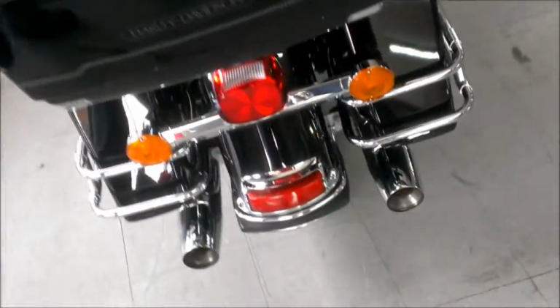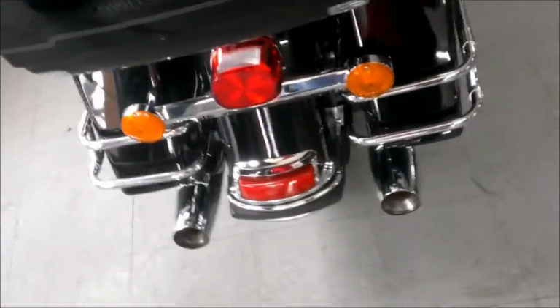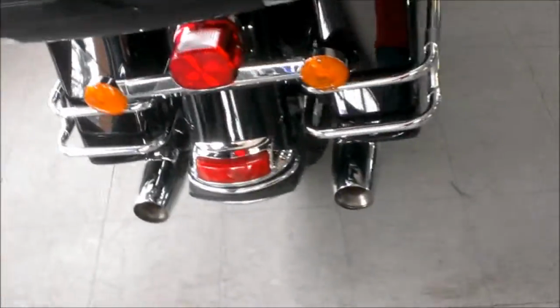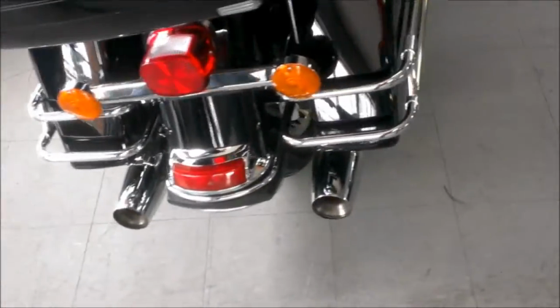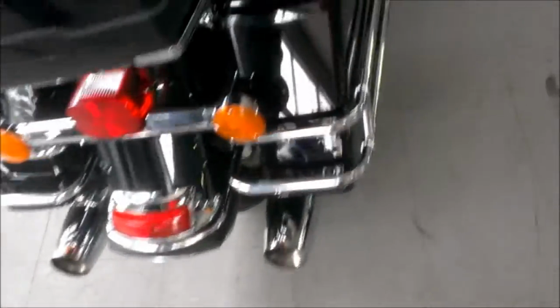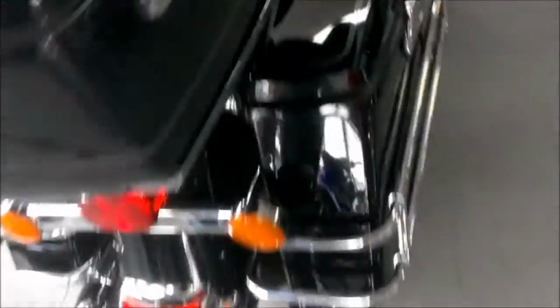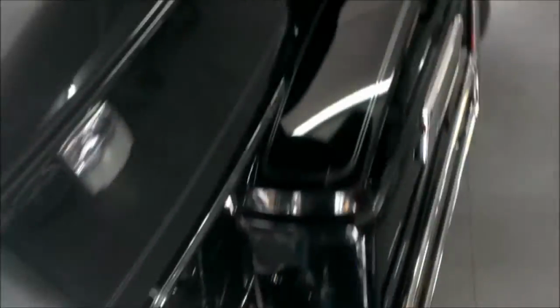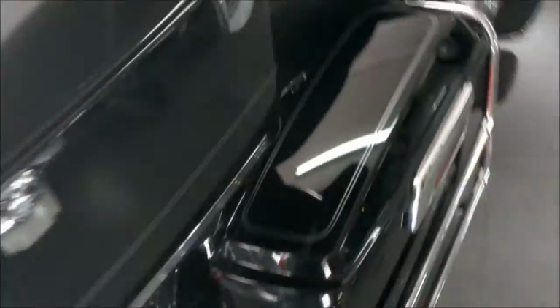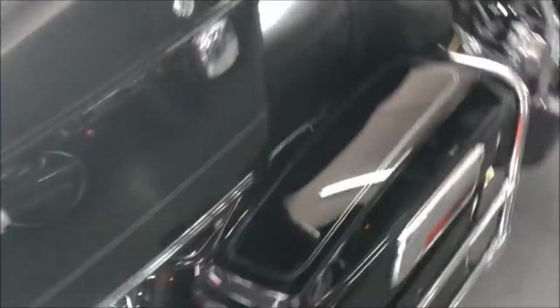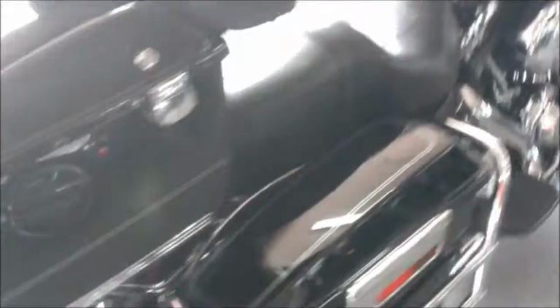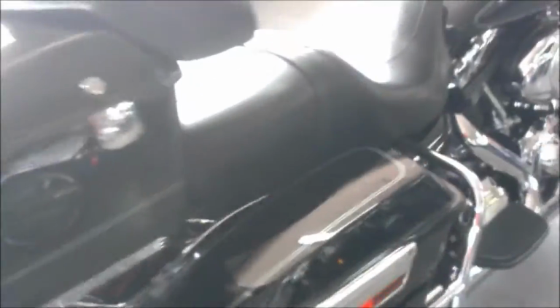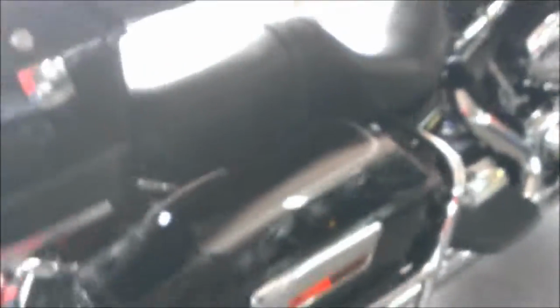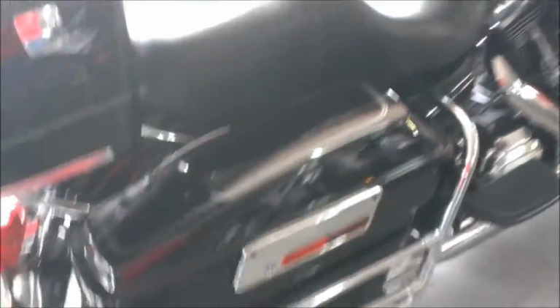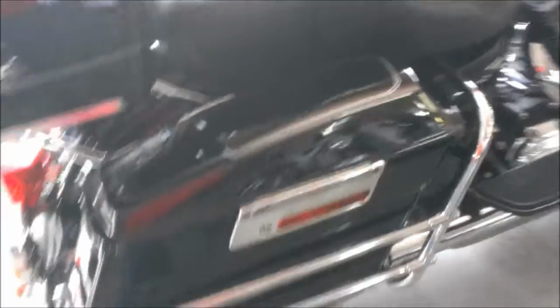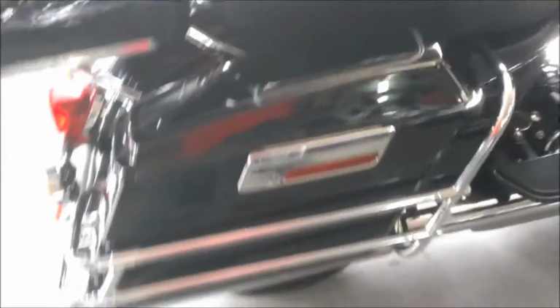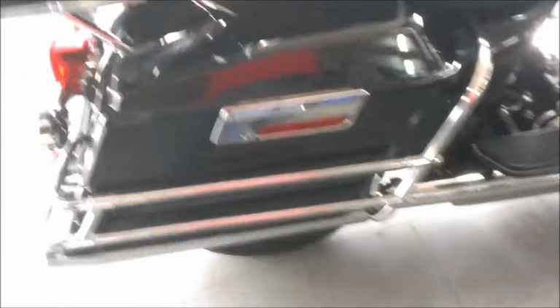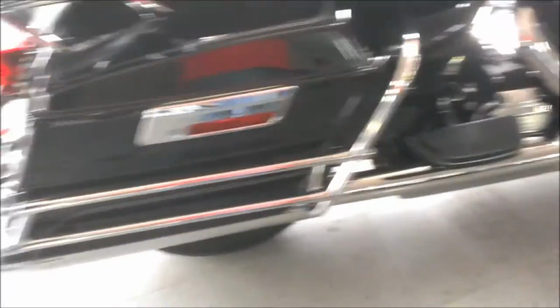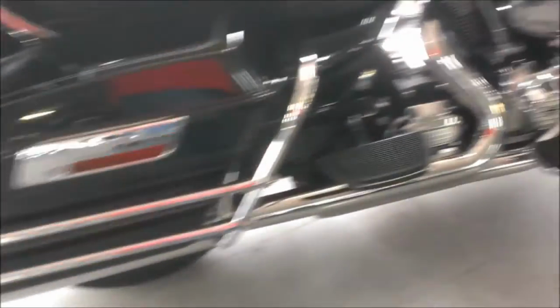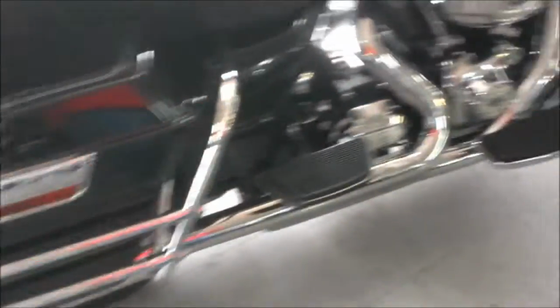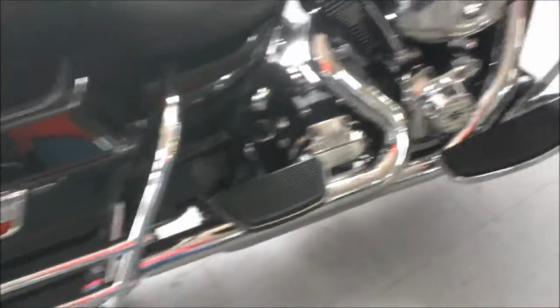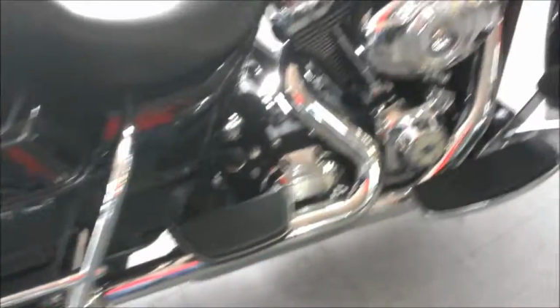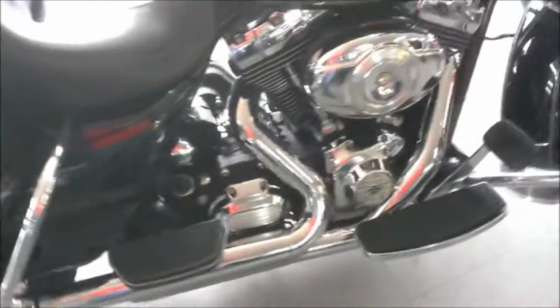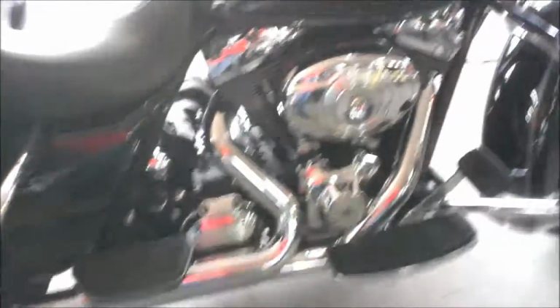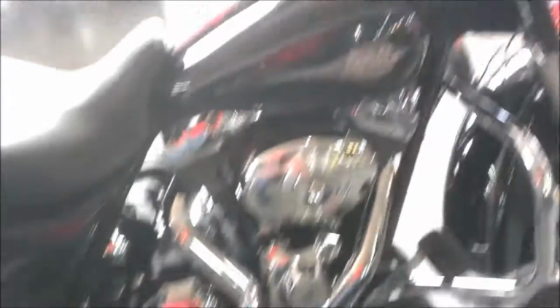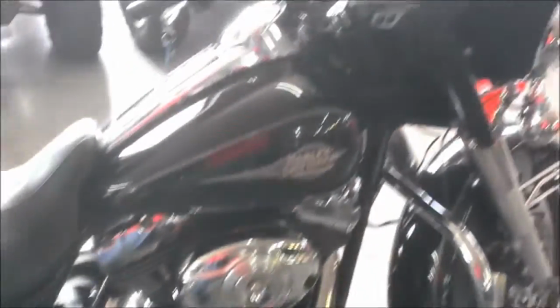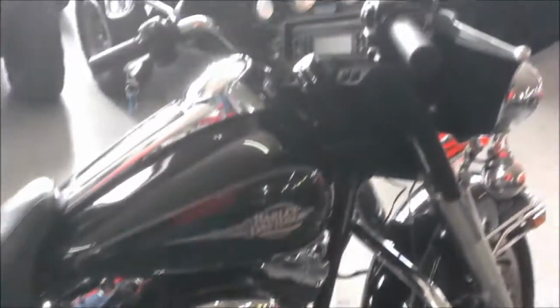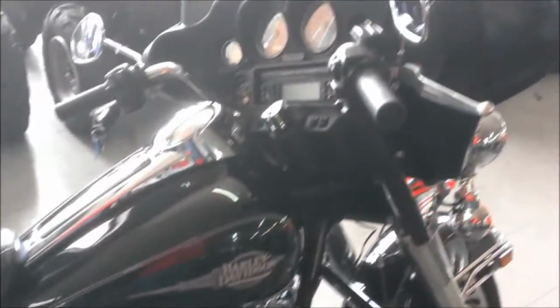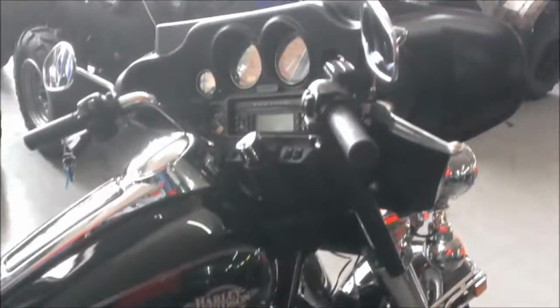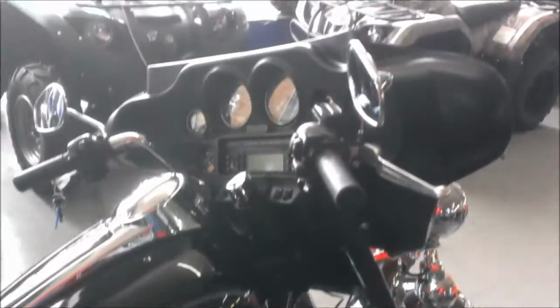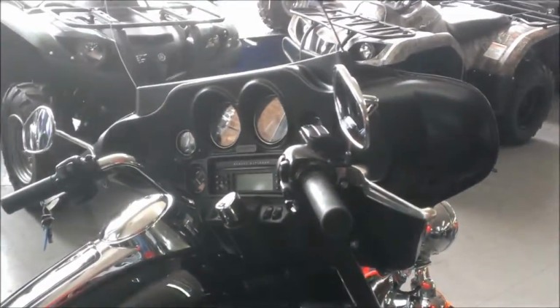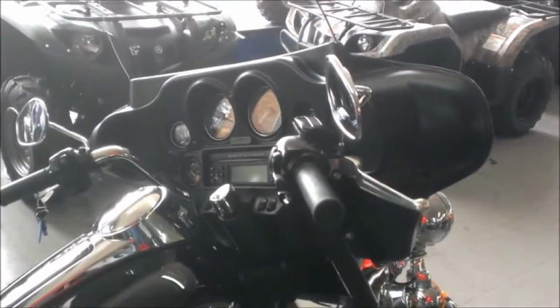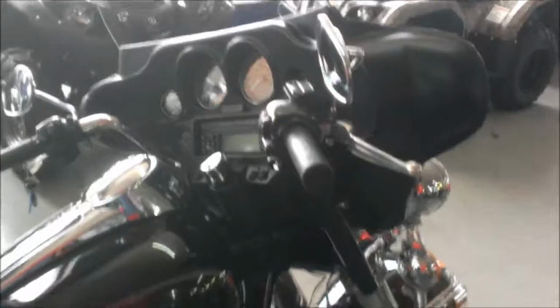It has a Harman Kardon stereo plus CD player, highway bars and more. The color is vivid black, it's got new tires and a 6-speed transmission.